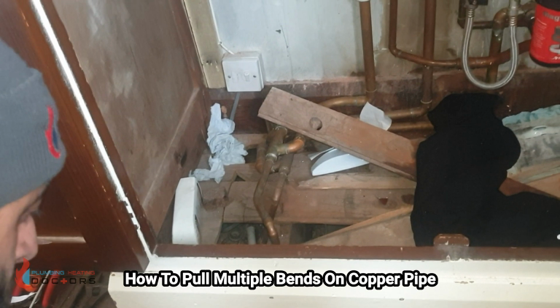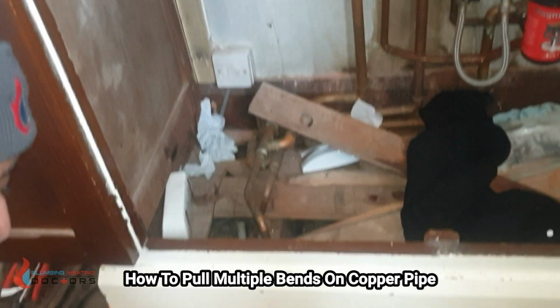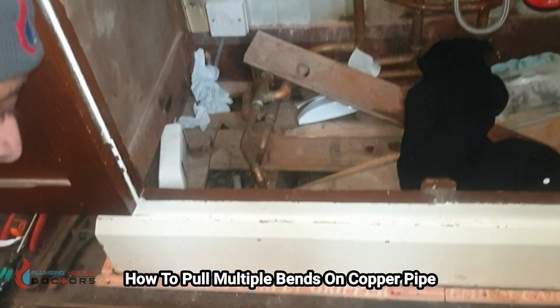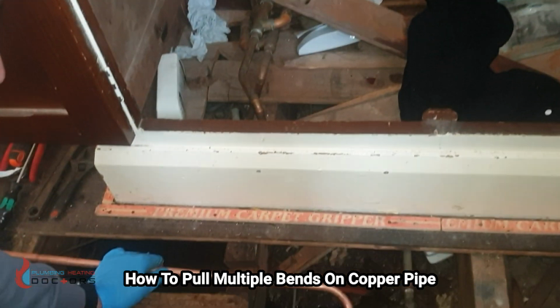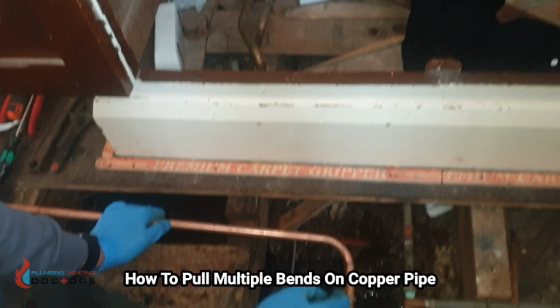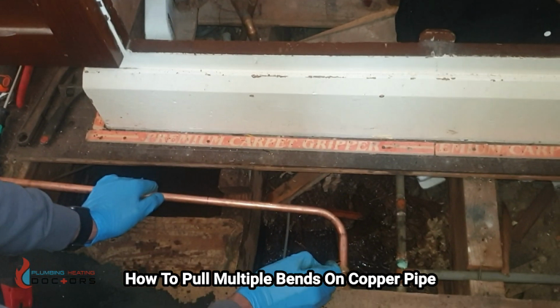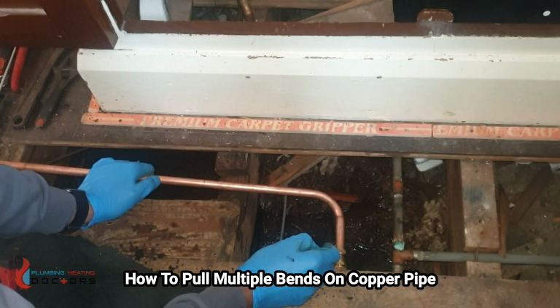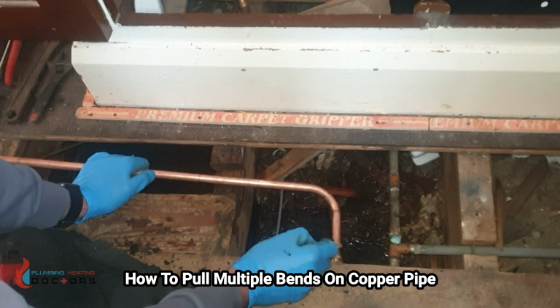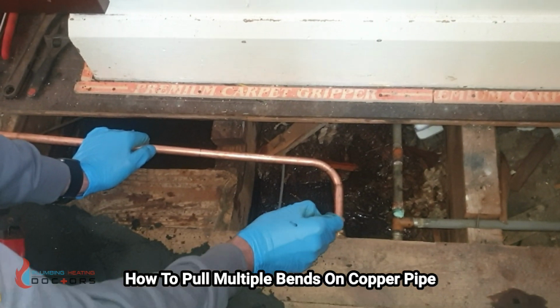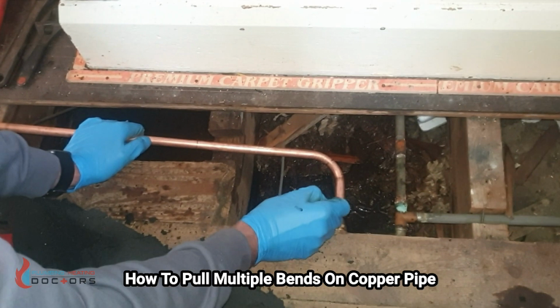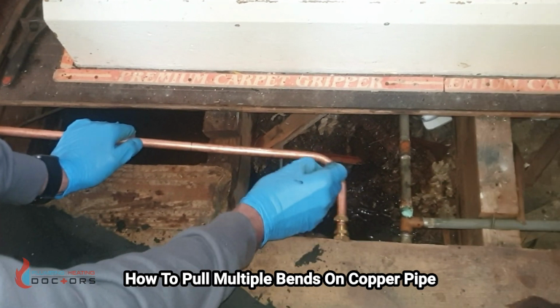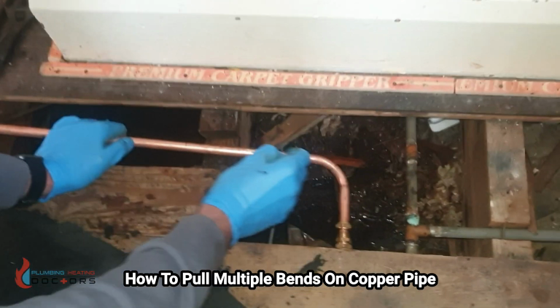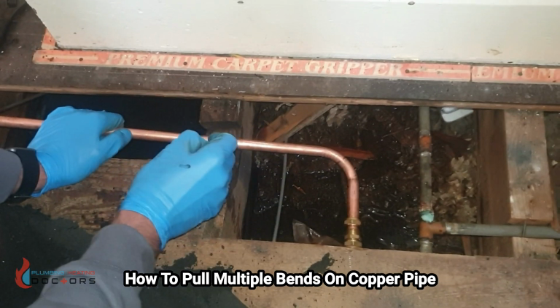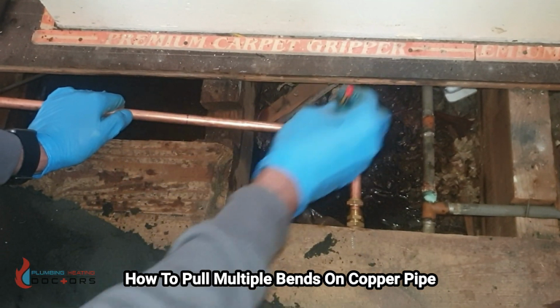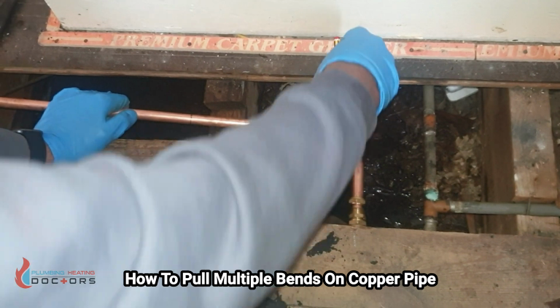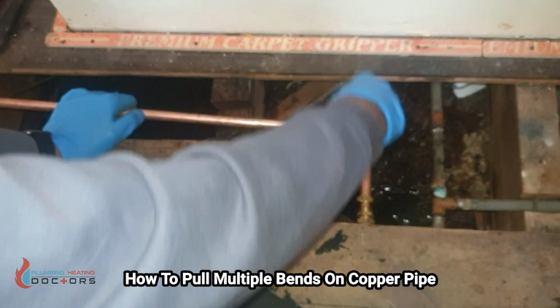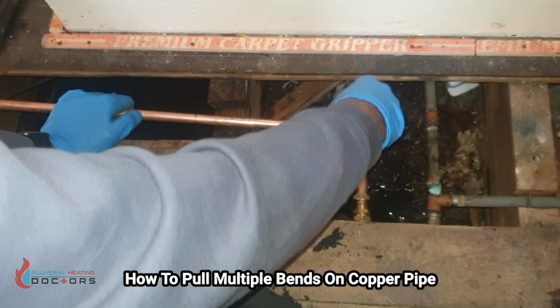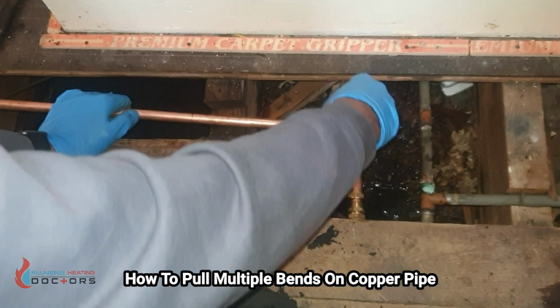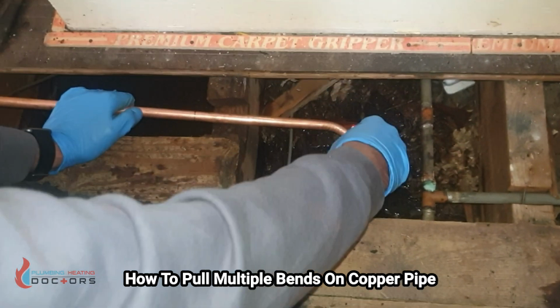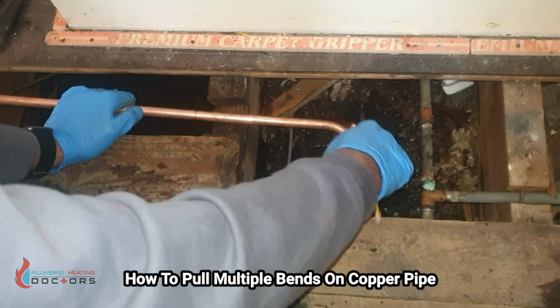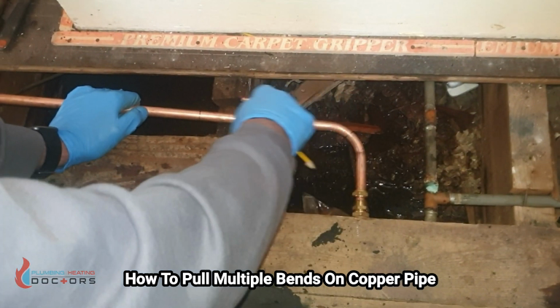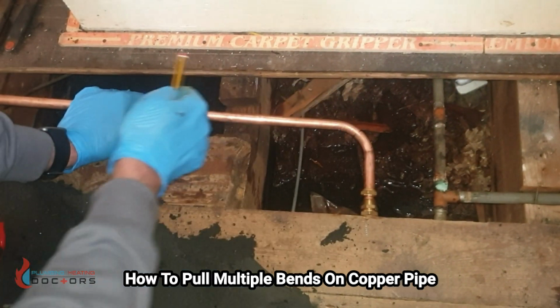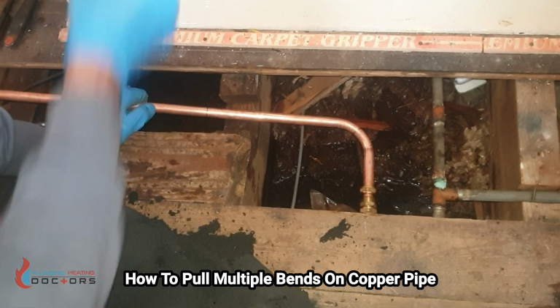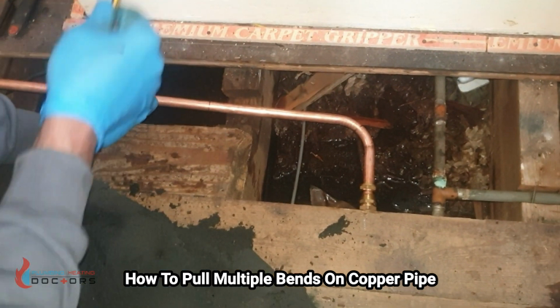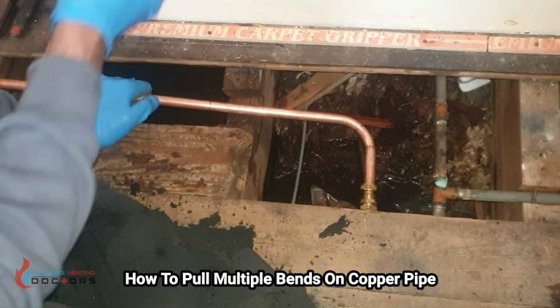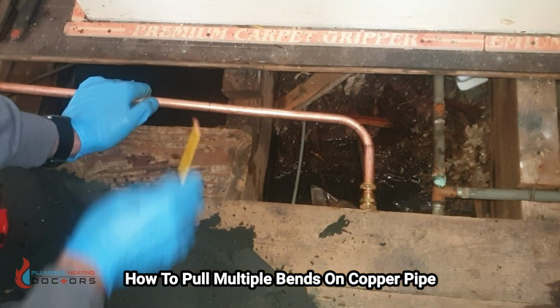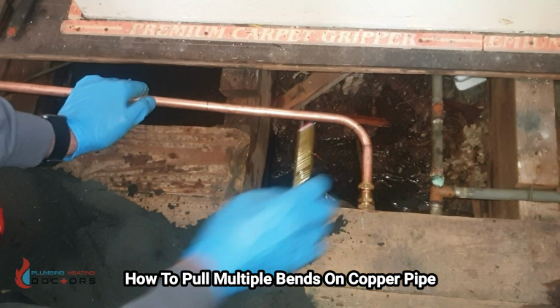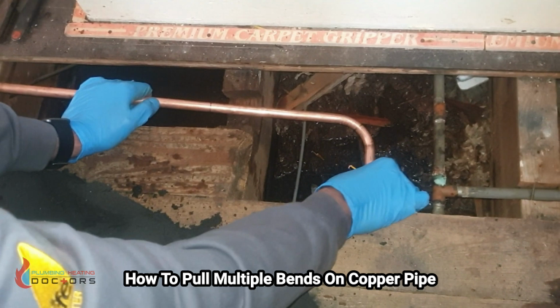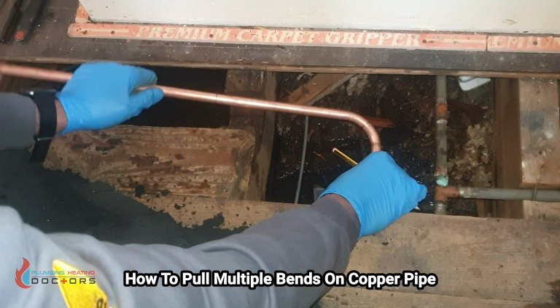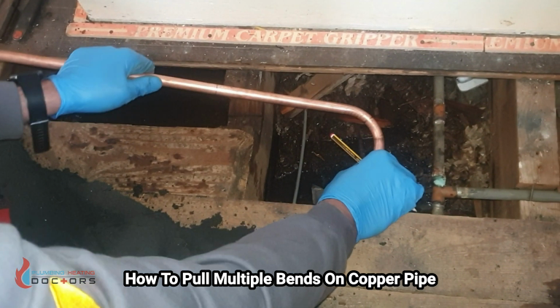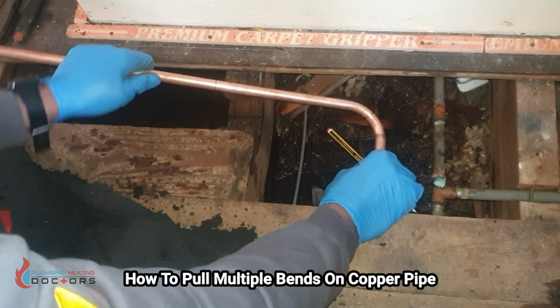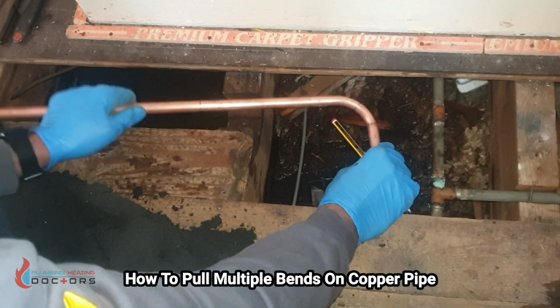What you've got to remember when bending is the orientation of the pipe. One pipe is facing this way; the other bend is literally going to go the opposite way. Just remember that.